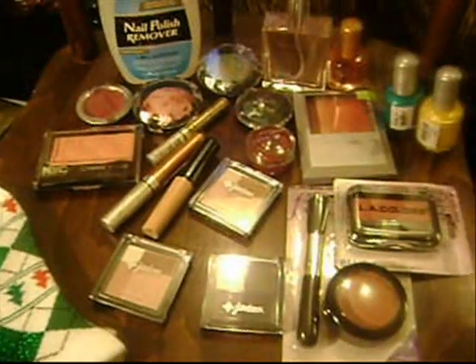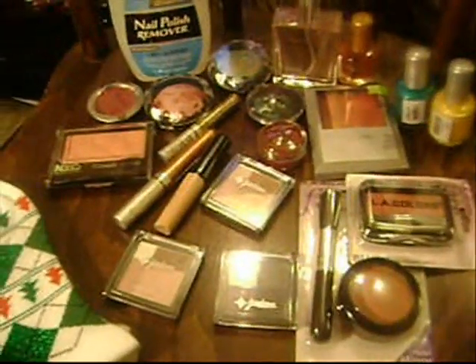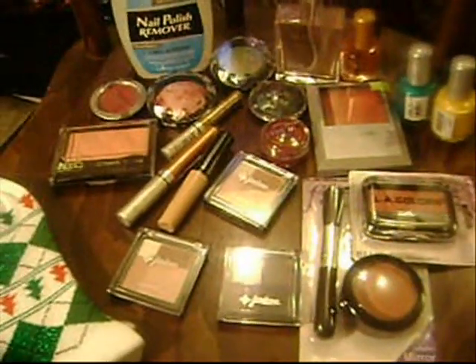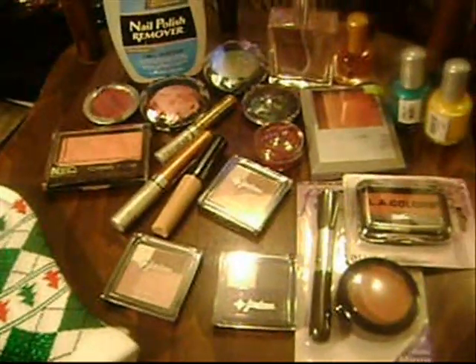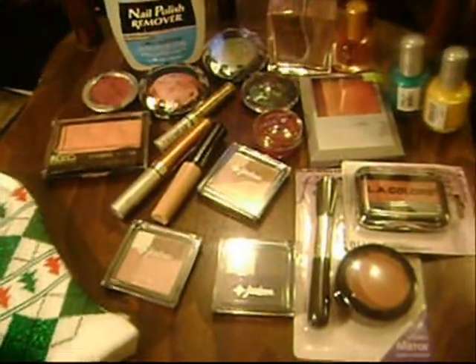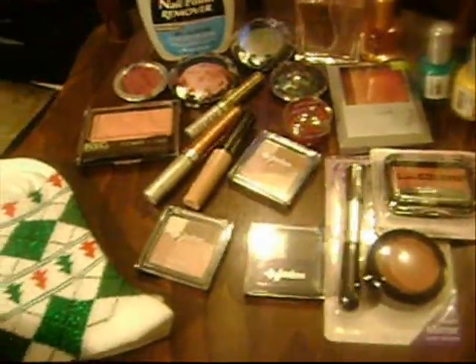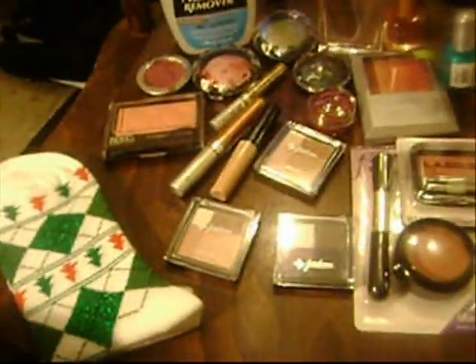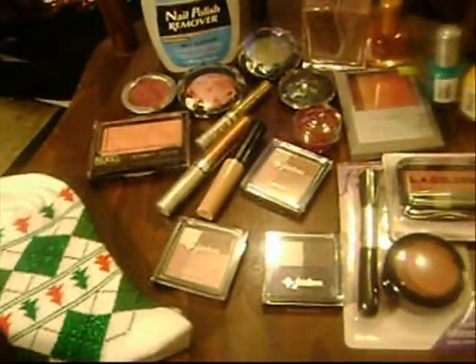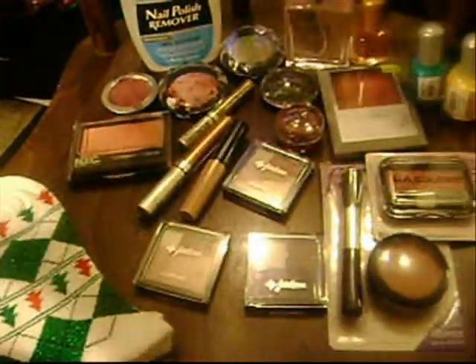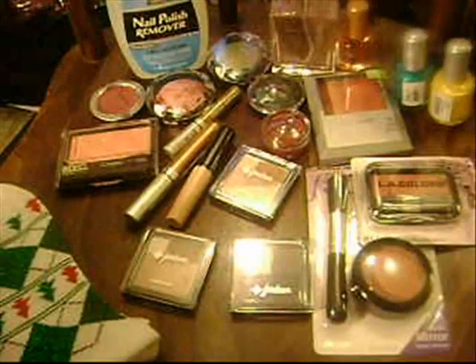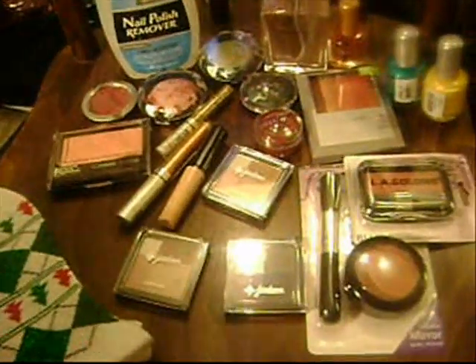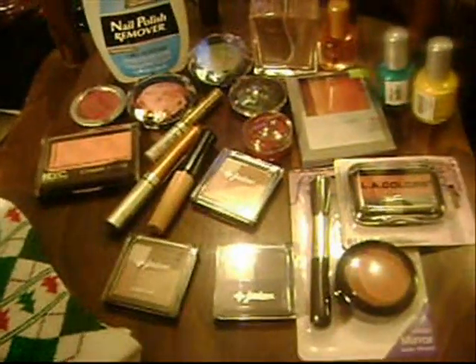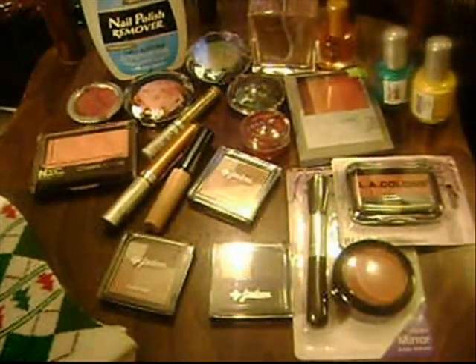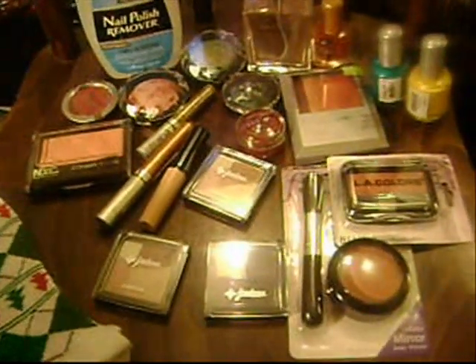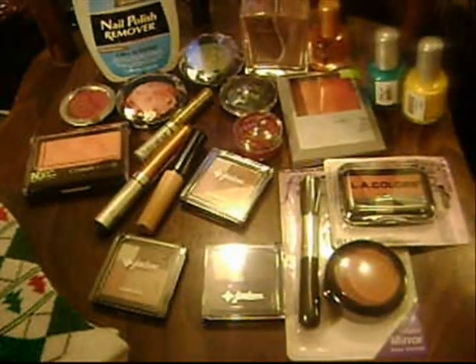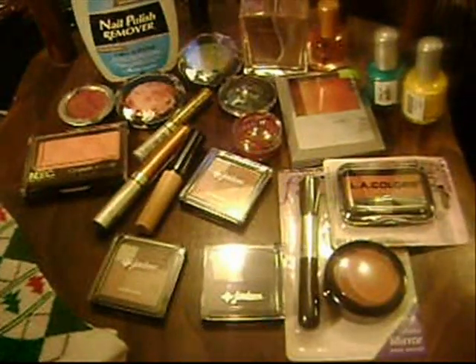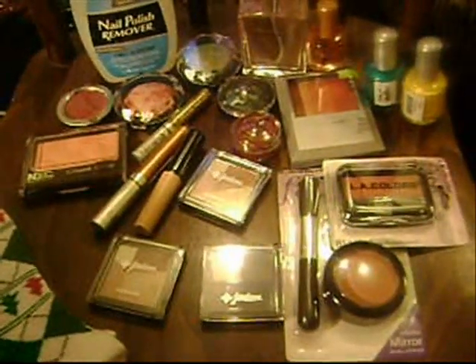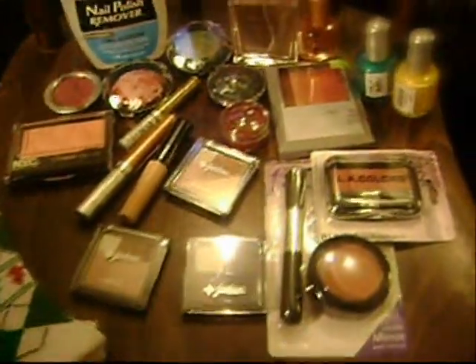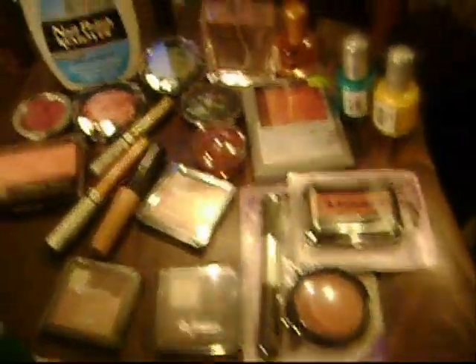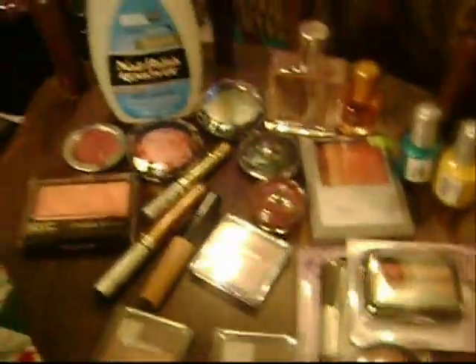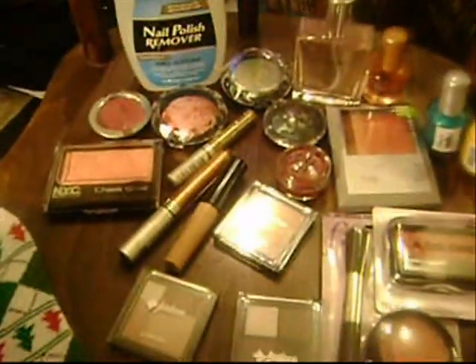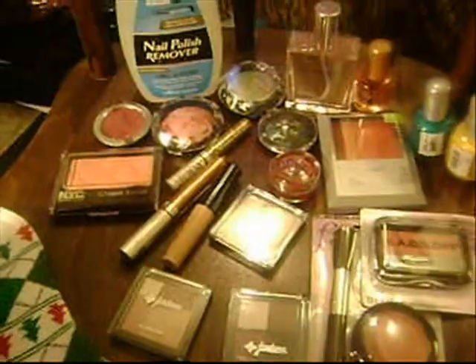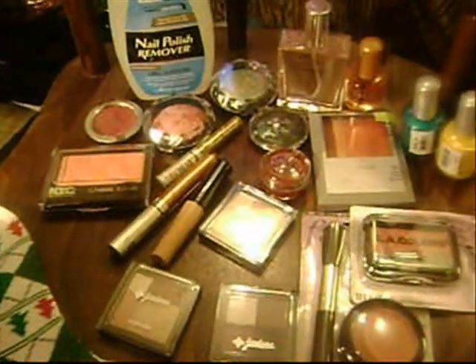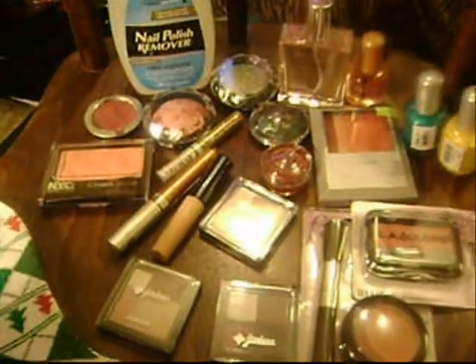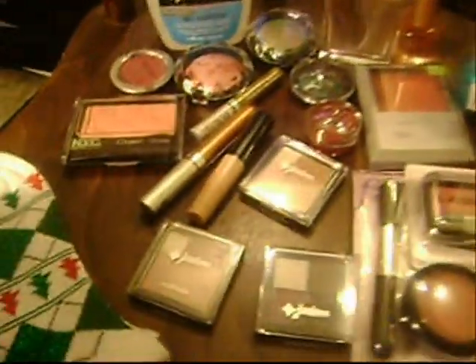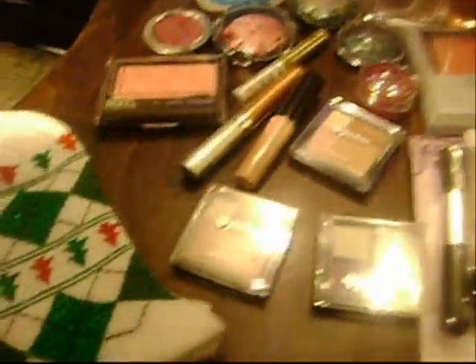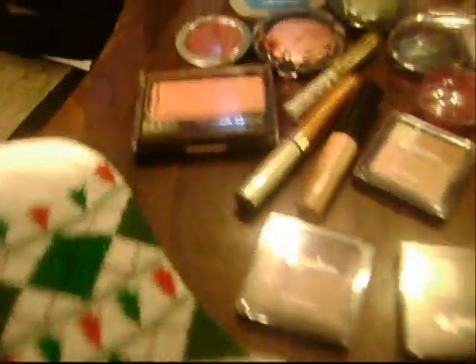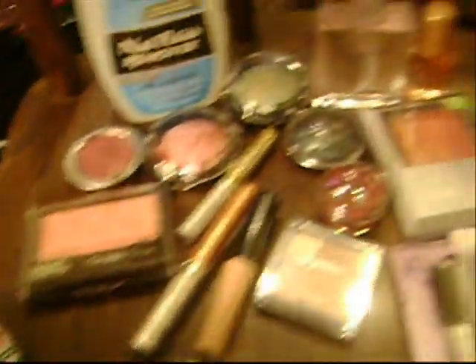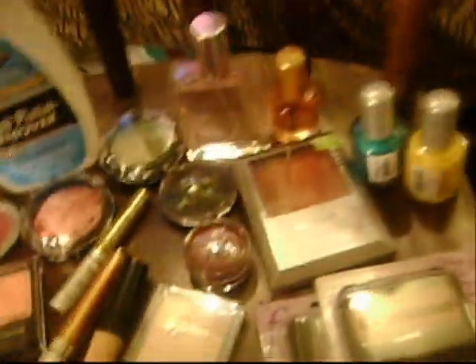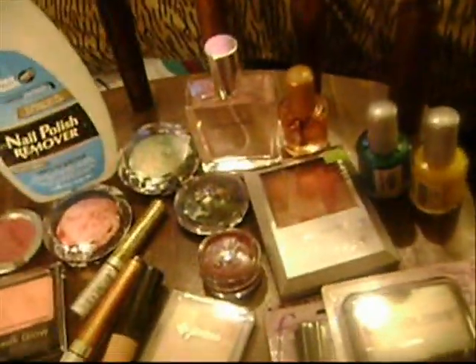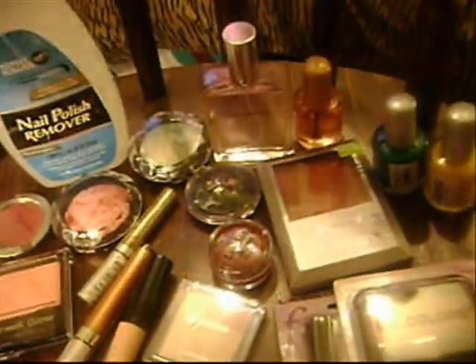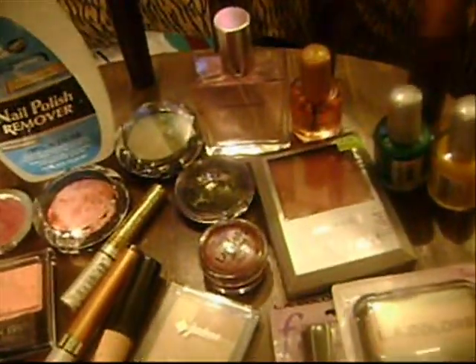Hey guys, it's me Prissy and I'm back with a quick haul. This is stuff from, I would say, November or December. It's not much, and I have a few bonus things to show you guys, so I'm going to get started.